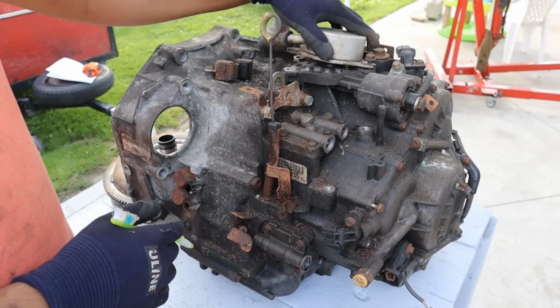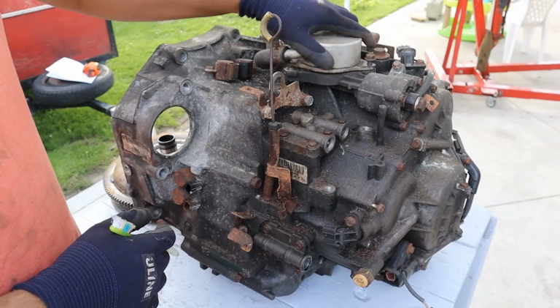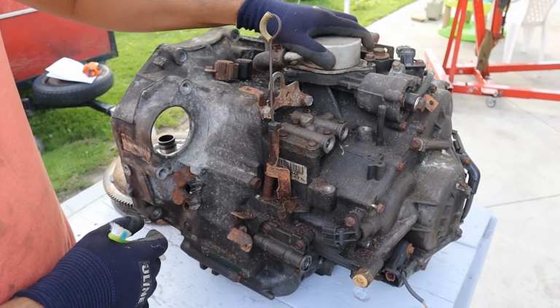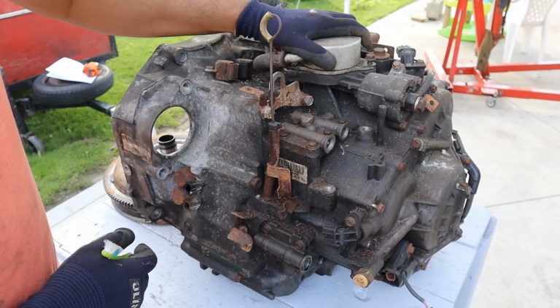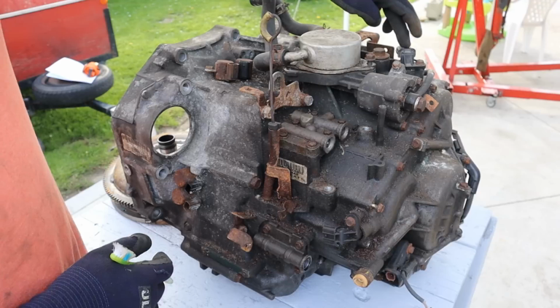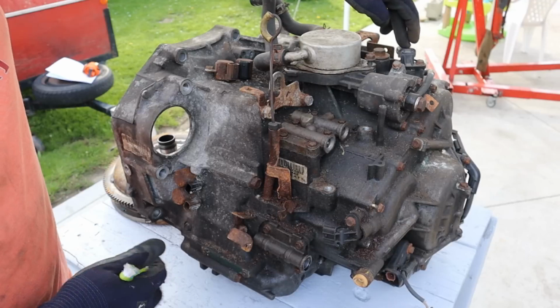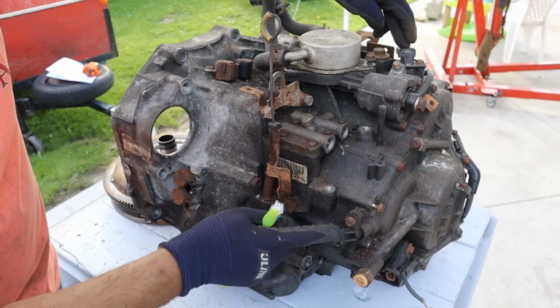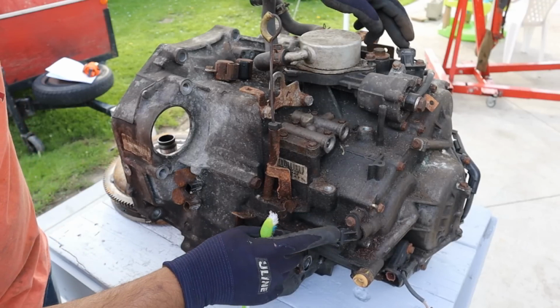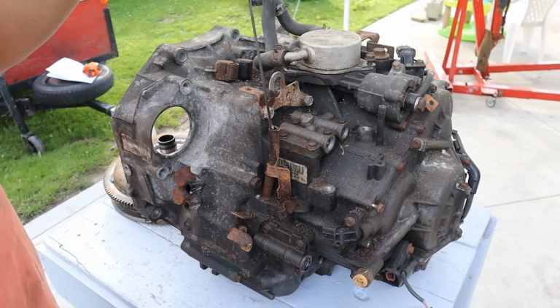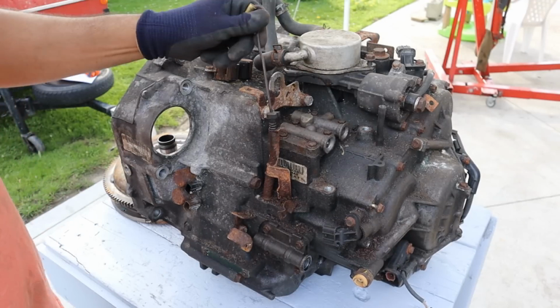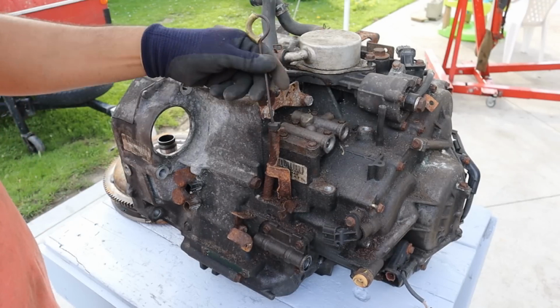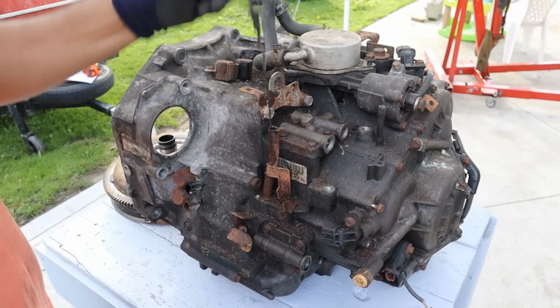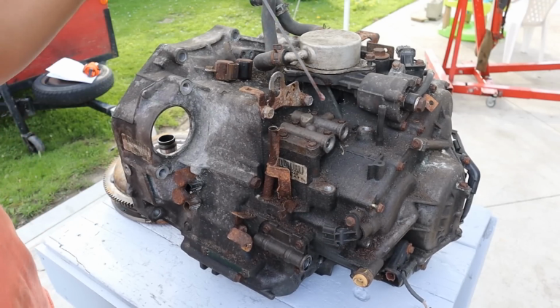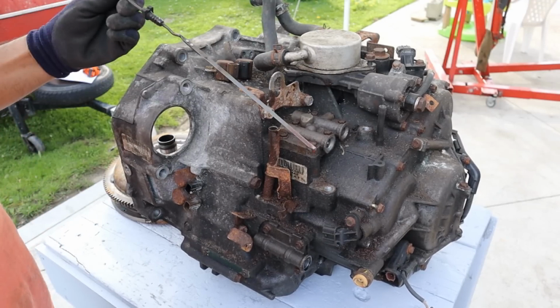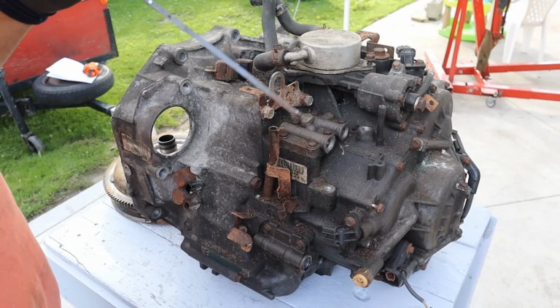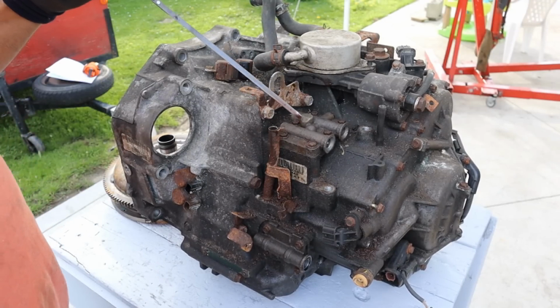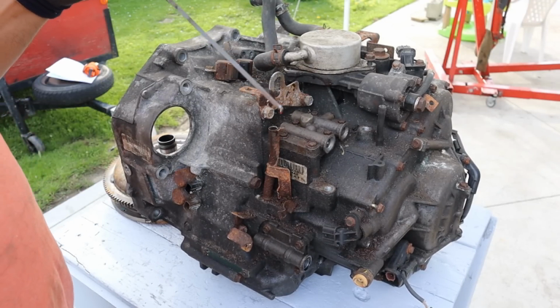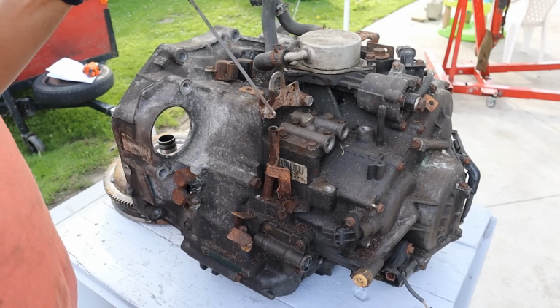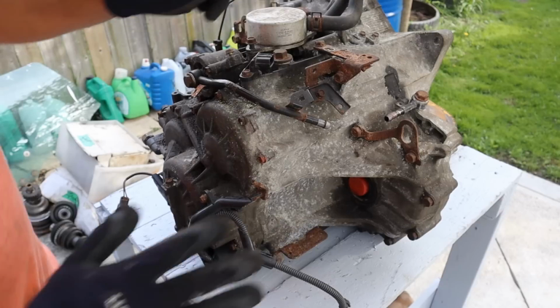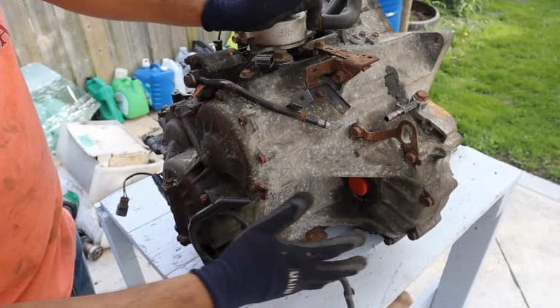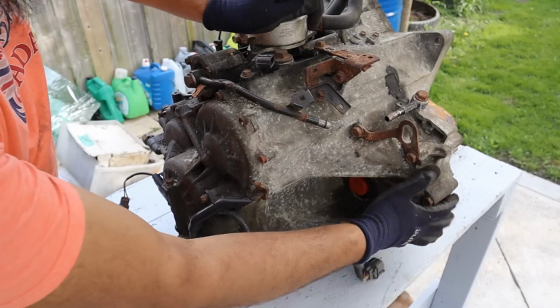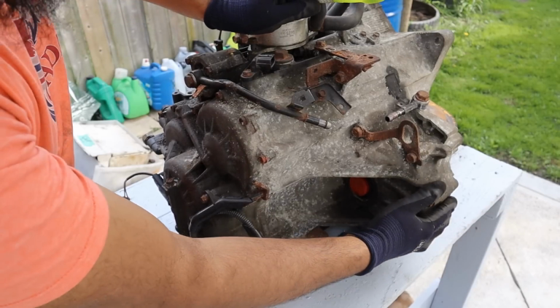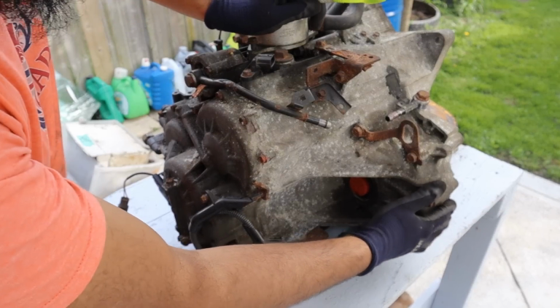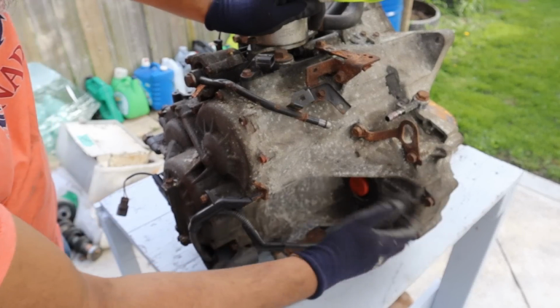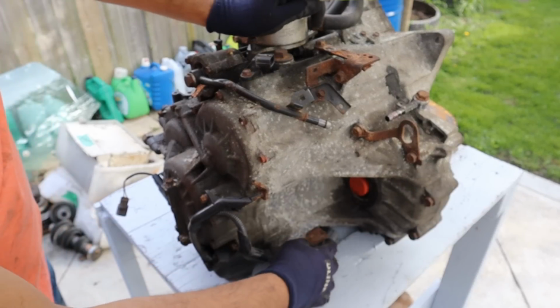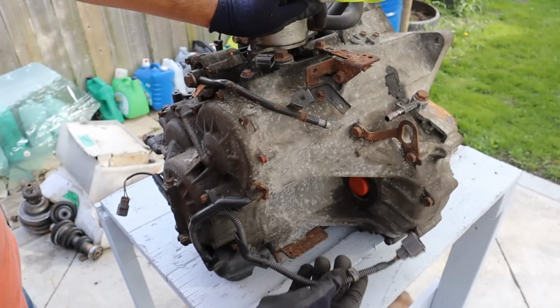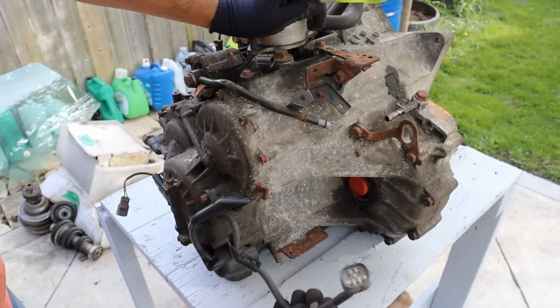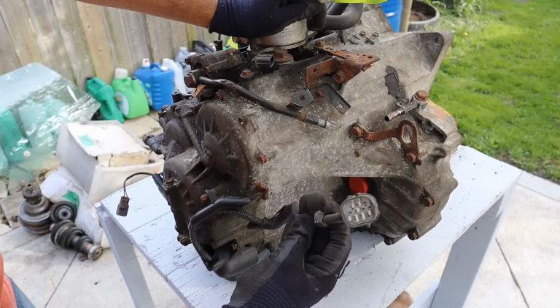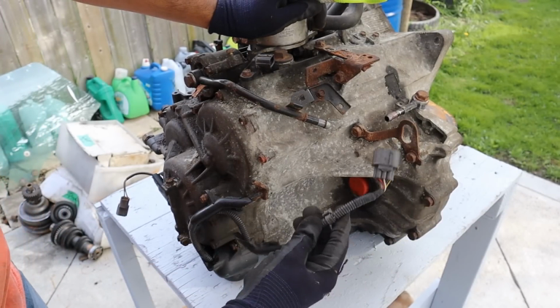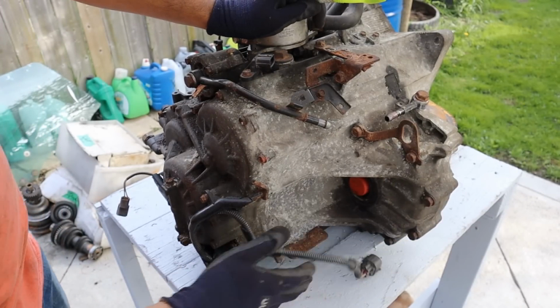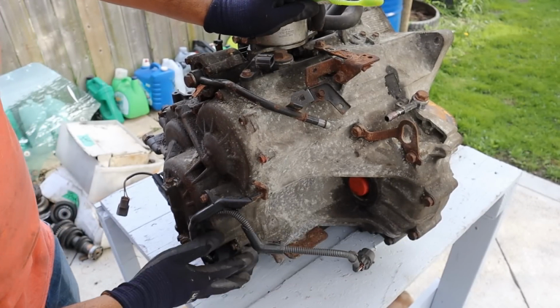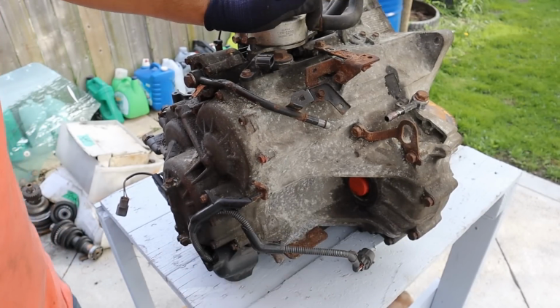At the top here we have the transmission cooler, and we've got a speed sensor here and here. This transmission is so old that it uses a dipstick. Around the back we do have an open differential because this is not the Type S with the limited slip, and a couple more connectors that go down to the bottom.